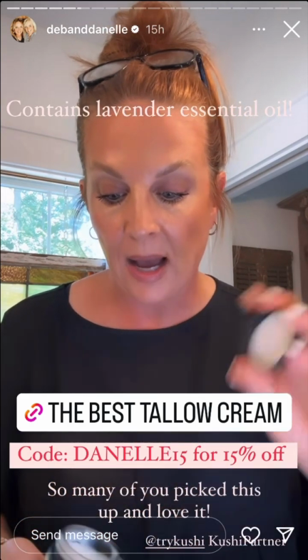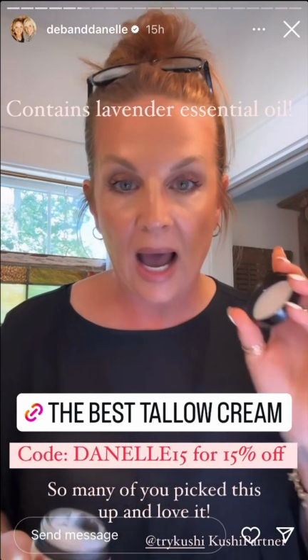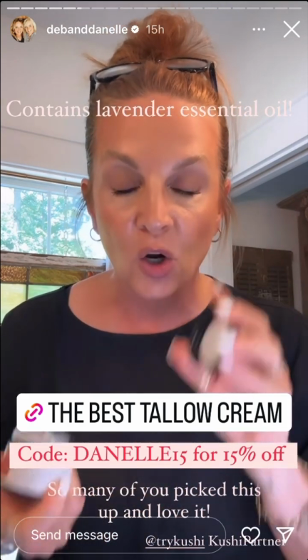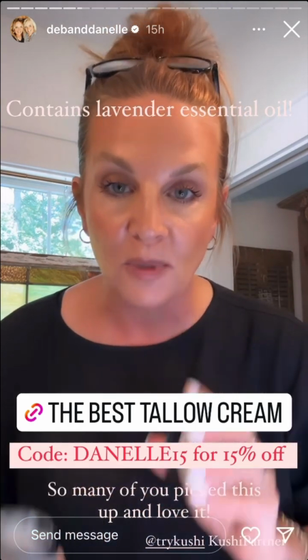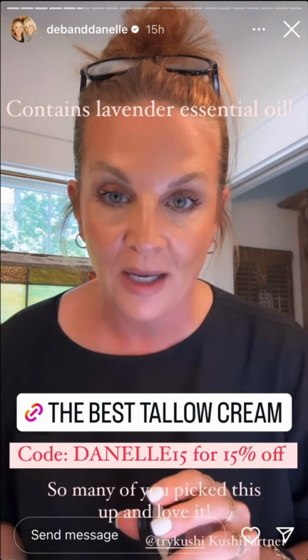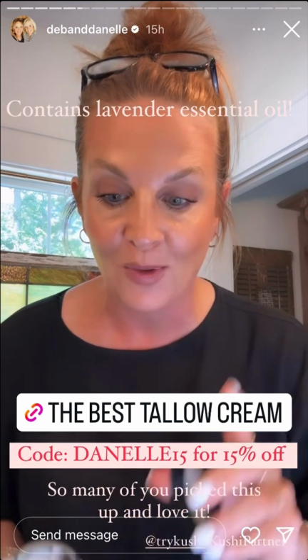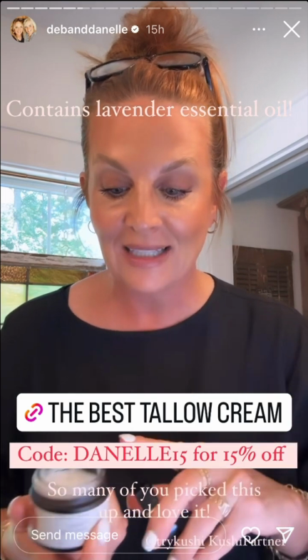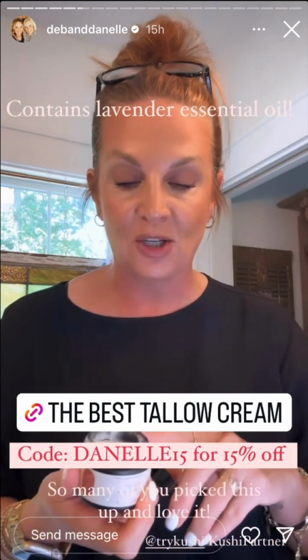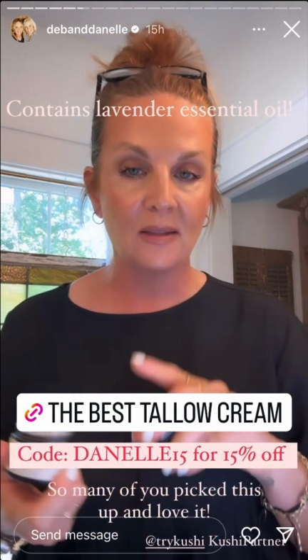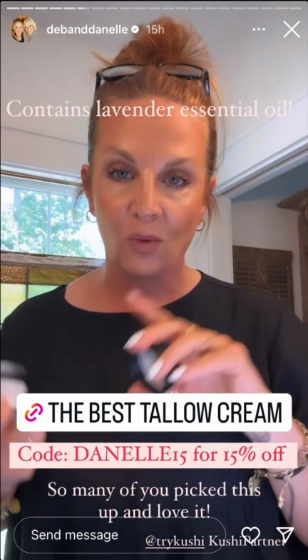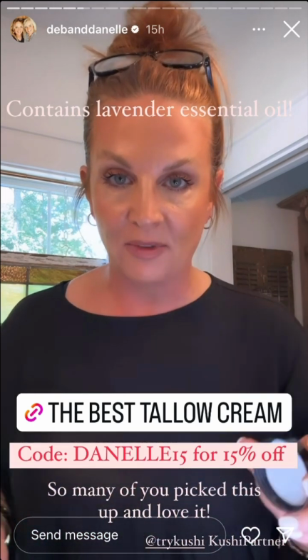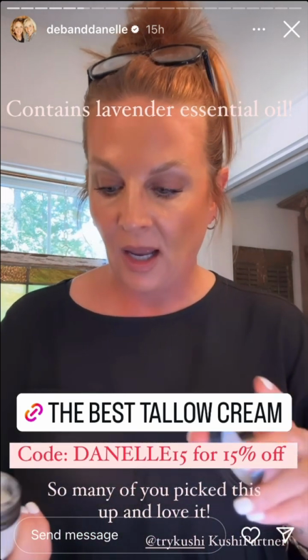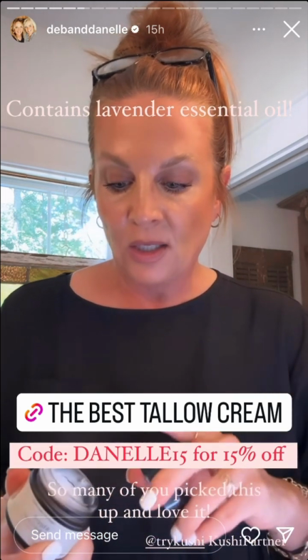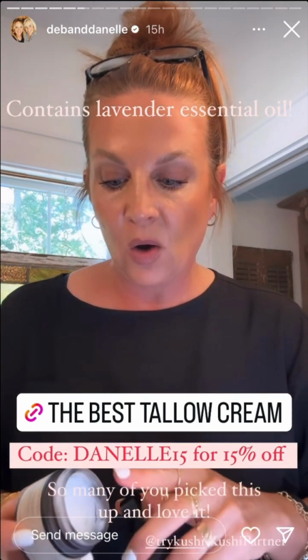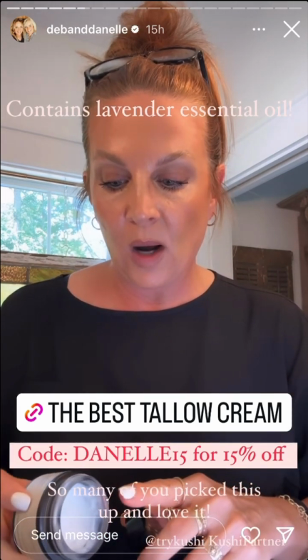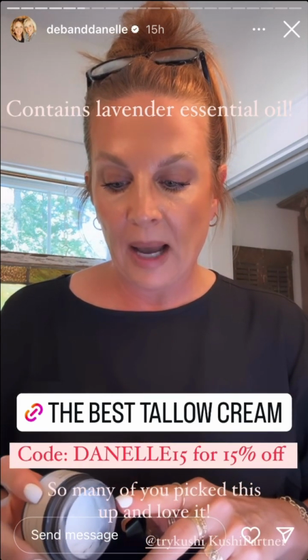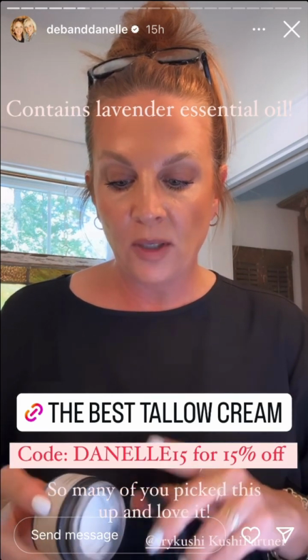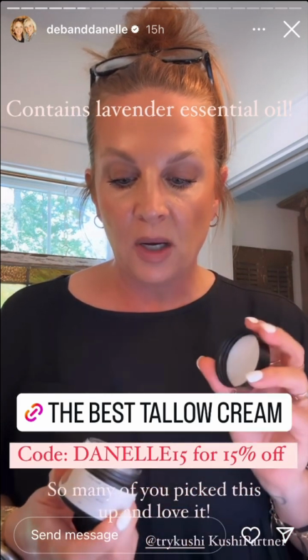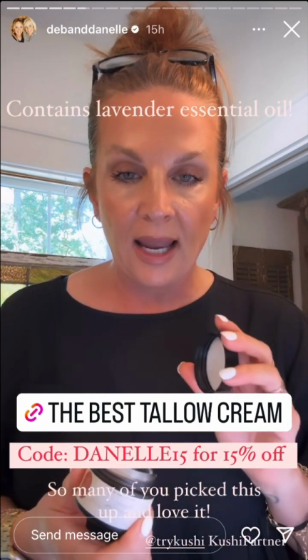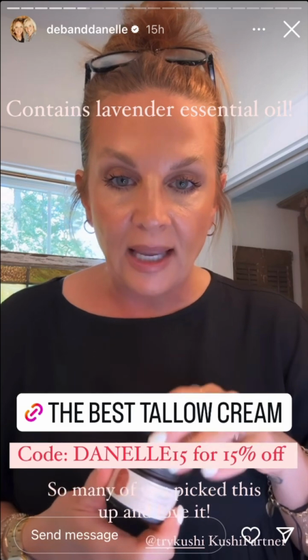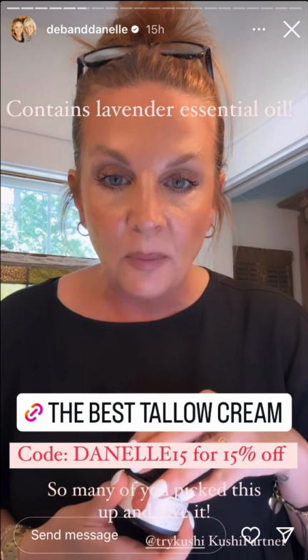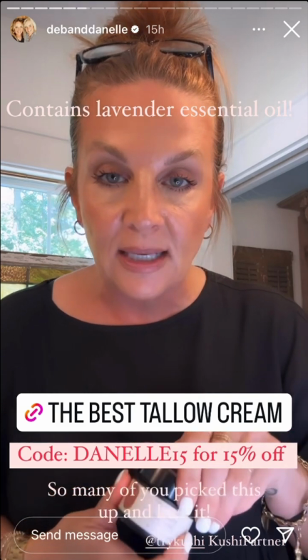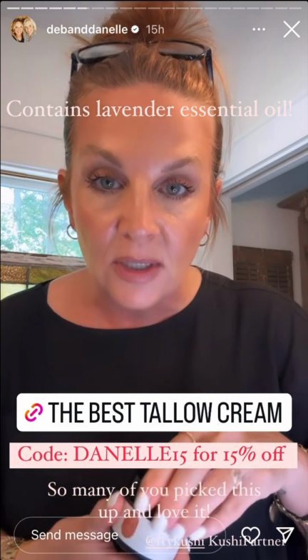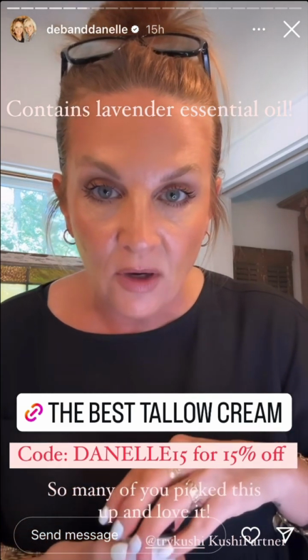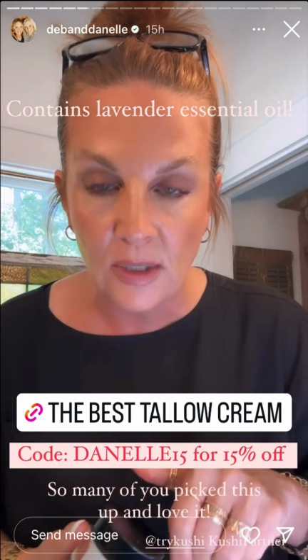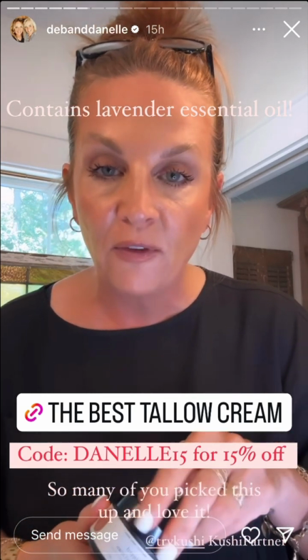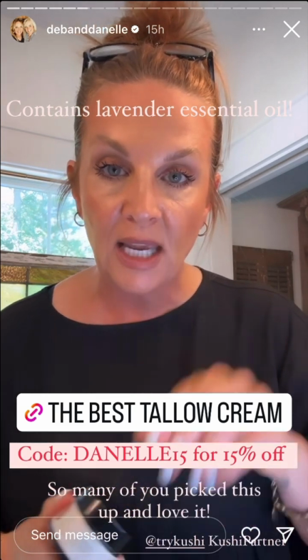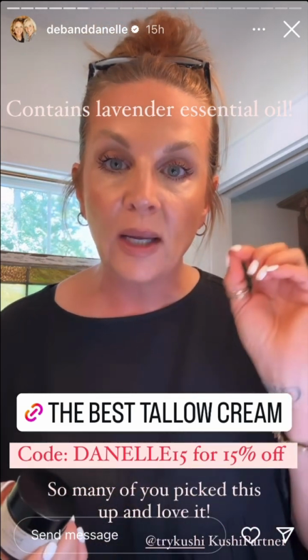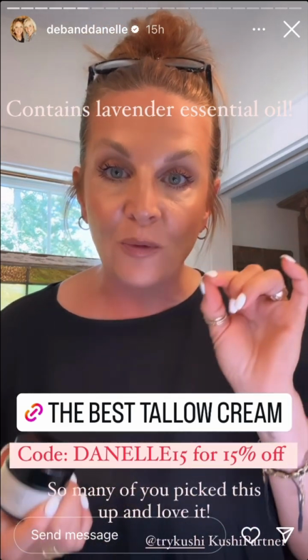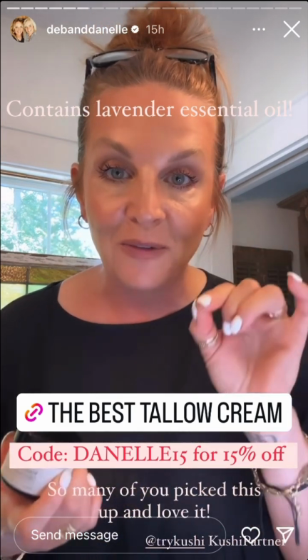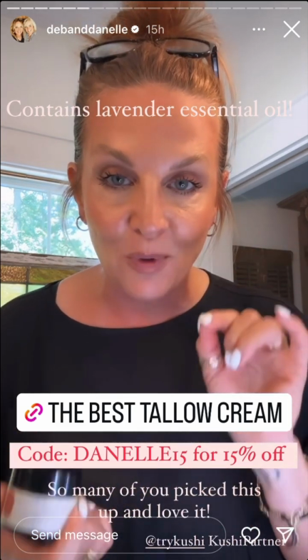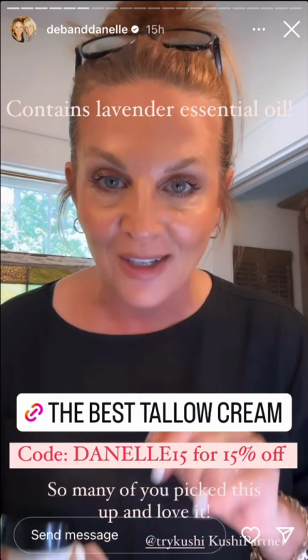I heard from so many of you the last time I shared this that you loved it. So I'm going to put a link here because I do still have a code — Danell15 will get you 15% off.